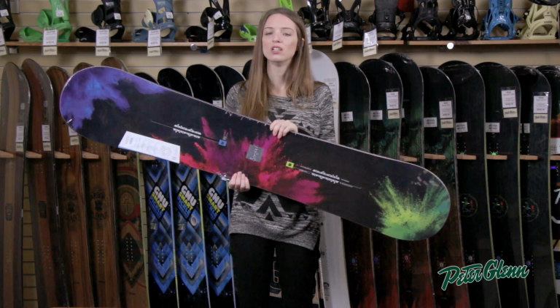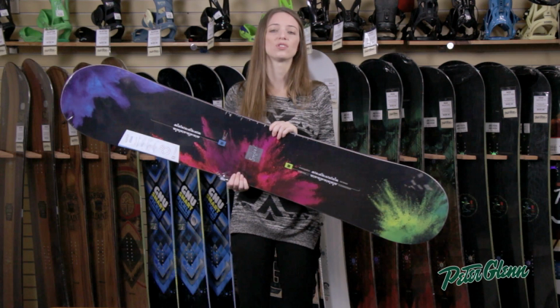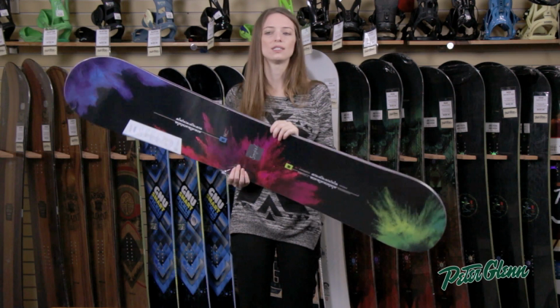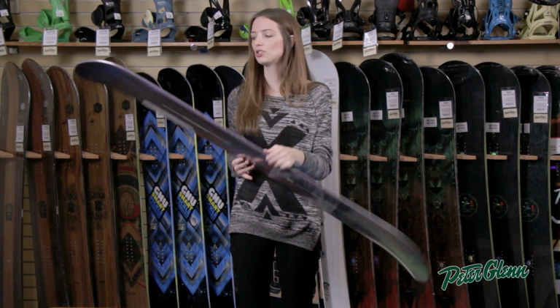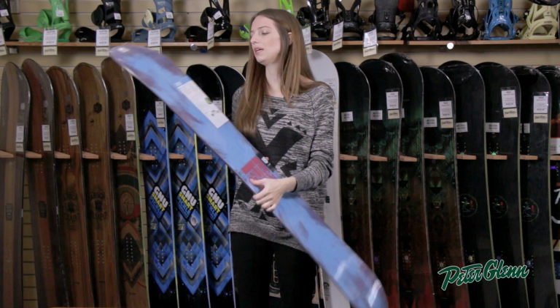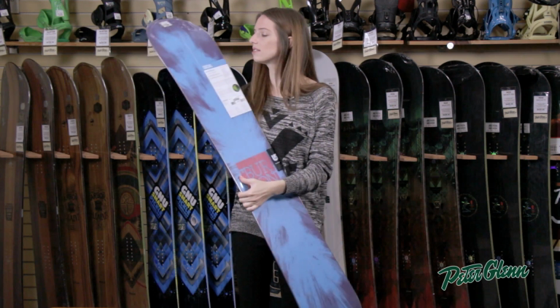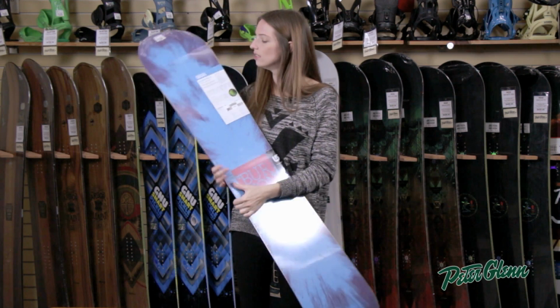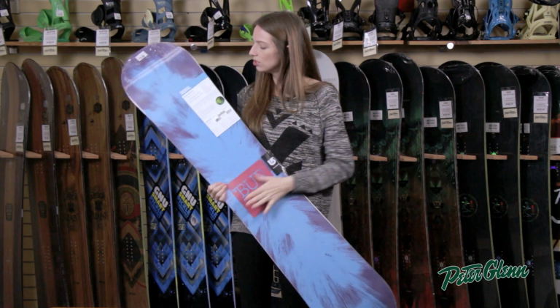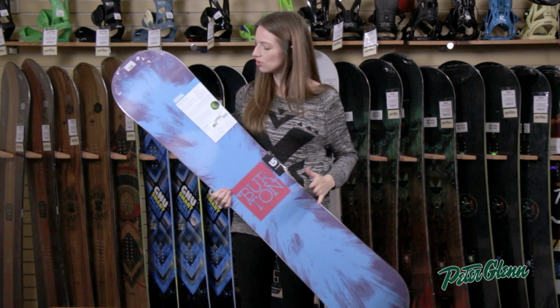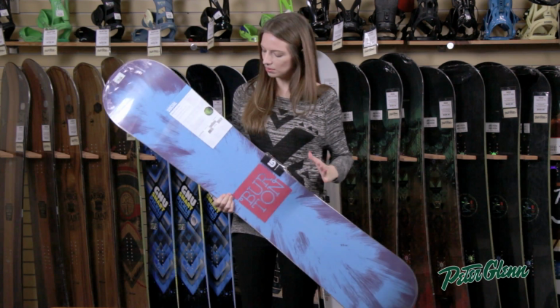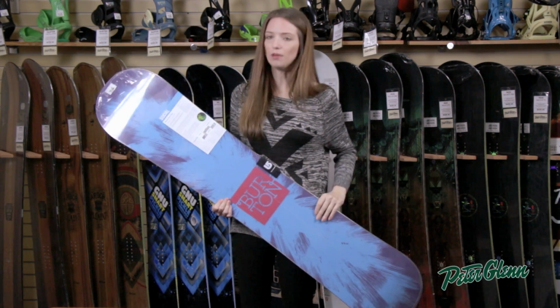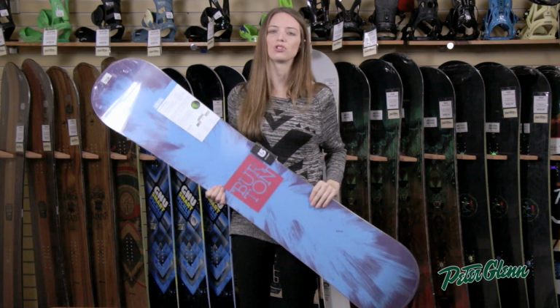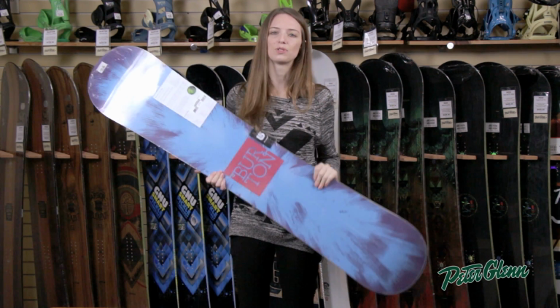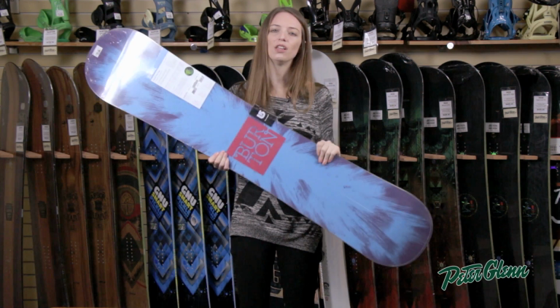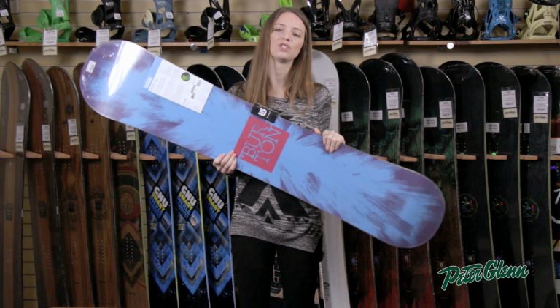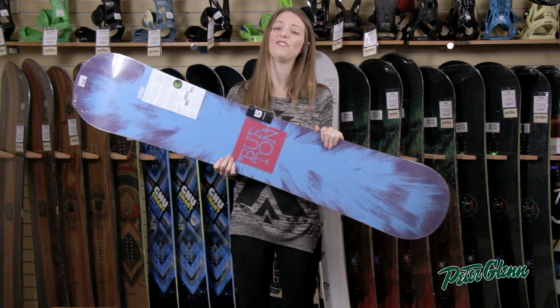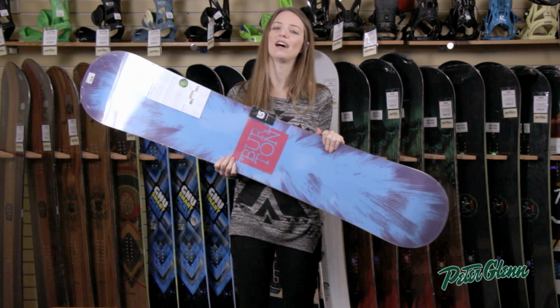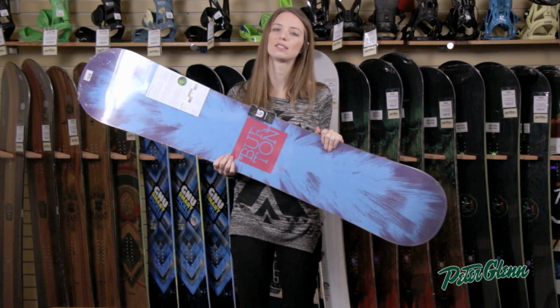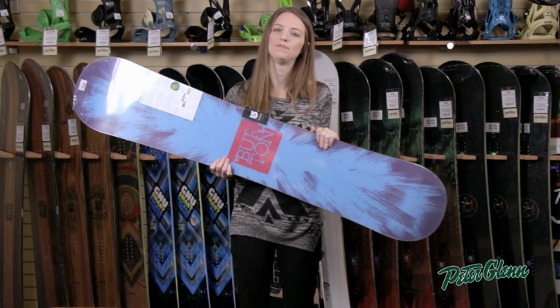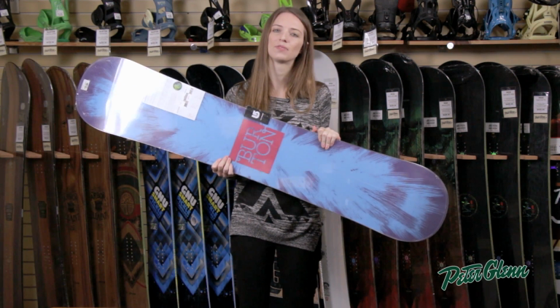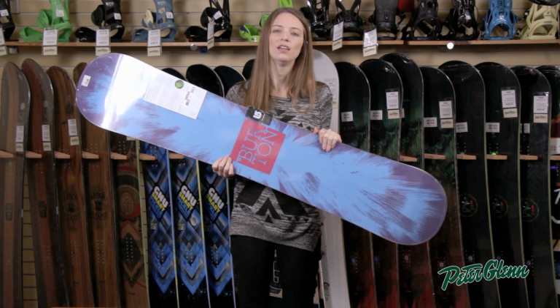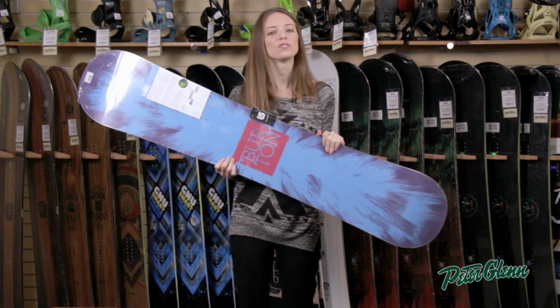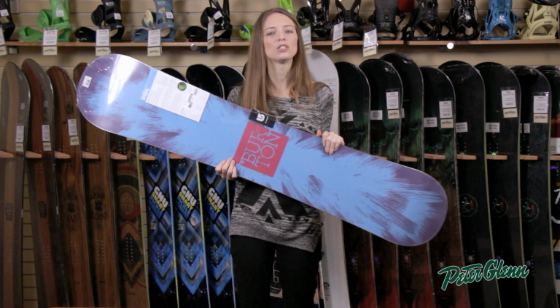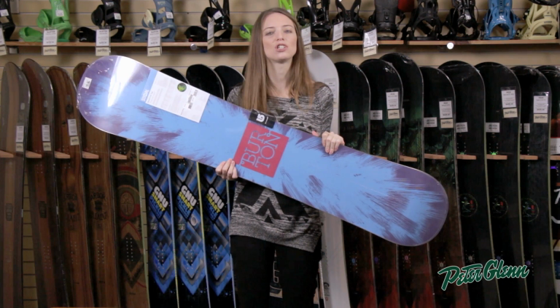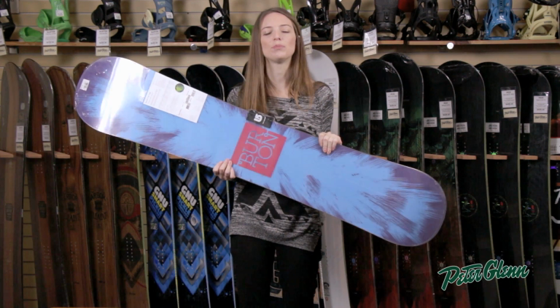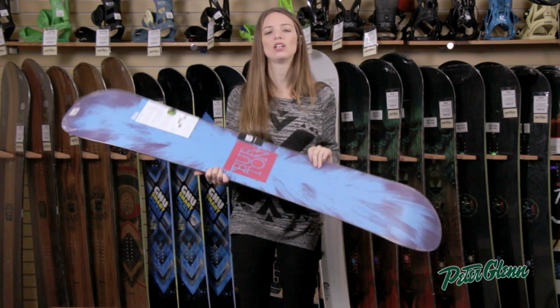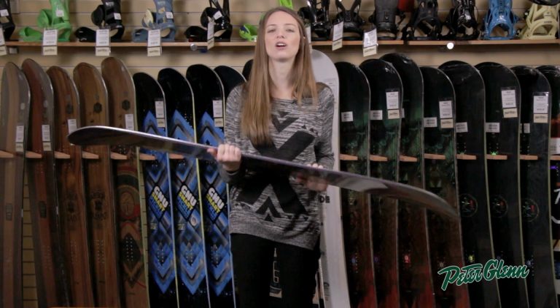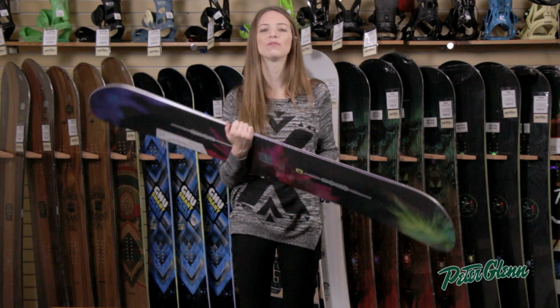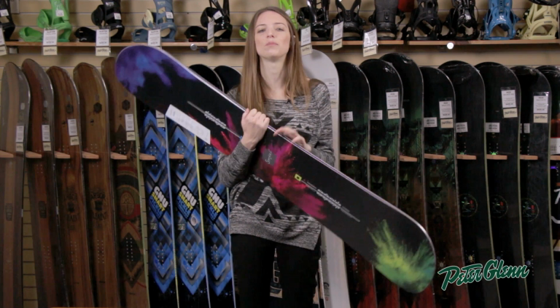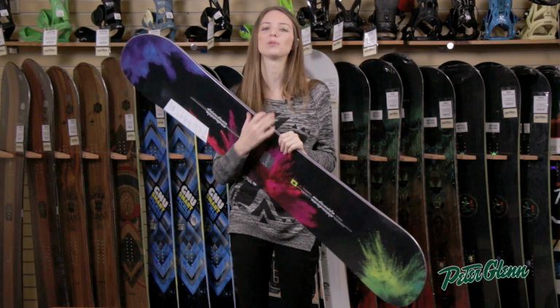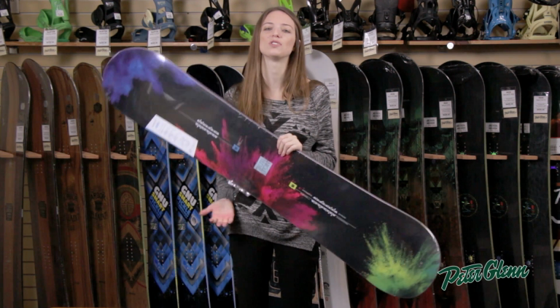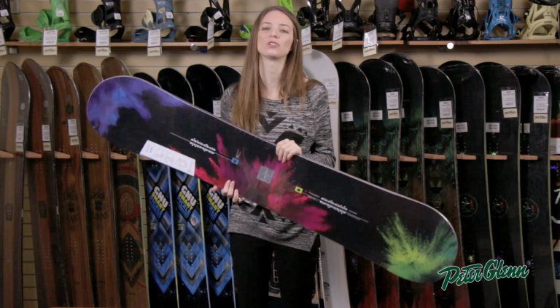It's also got a centered base, which is going to be a lot more durable as well and also very fast. Thanks for watching and check out PeterGlenn.com for all the best Burton snowboards.